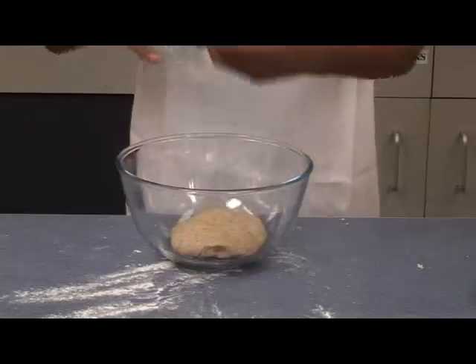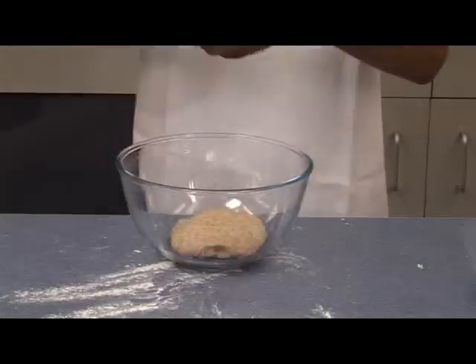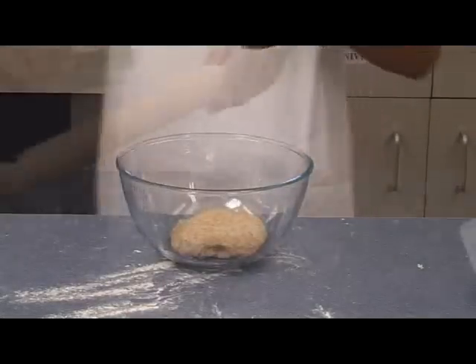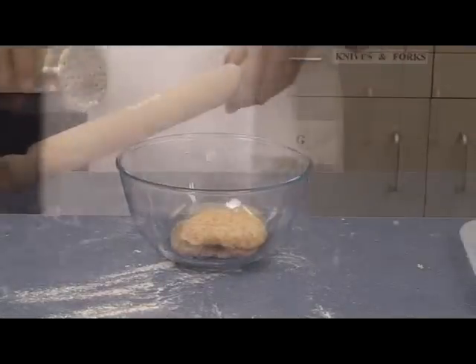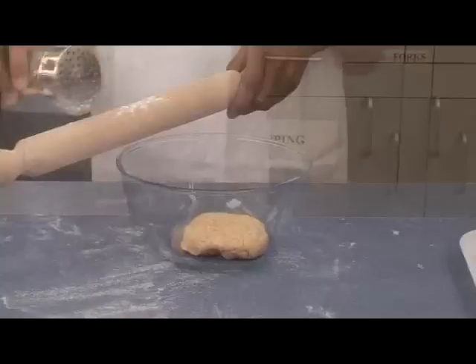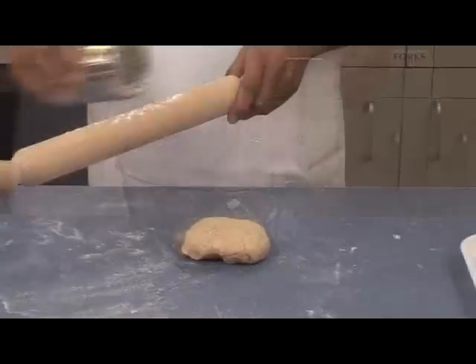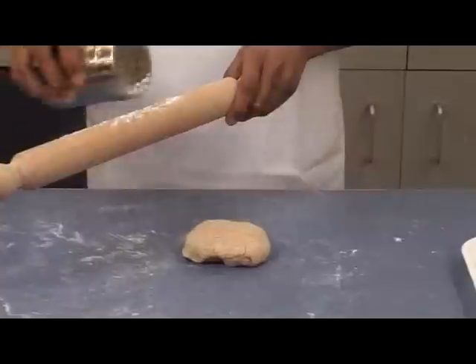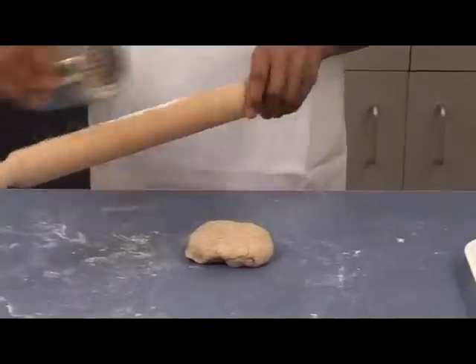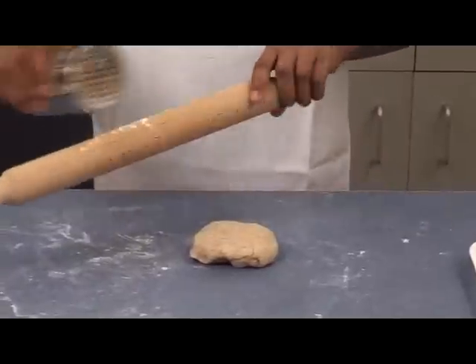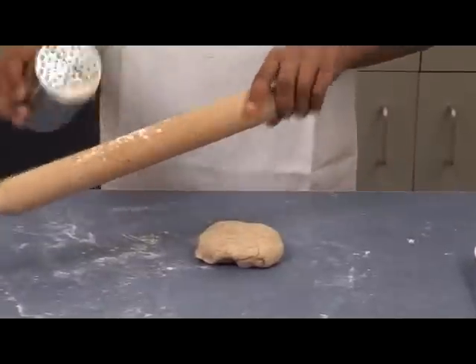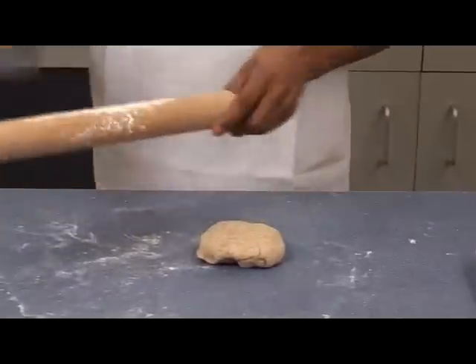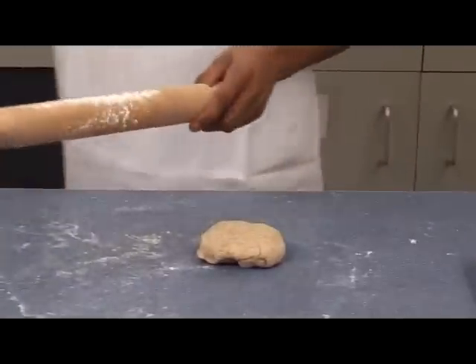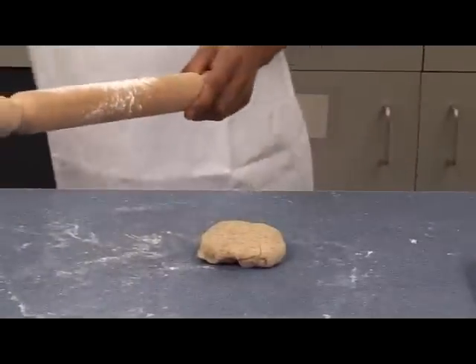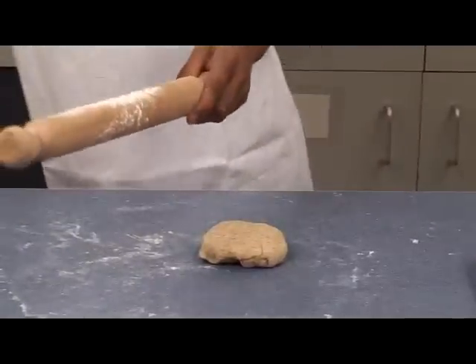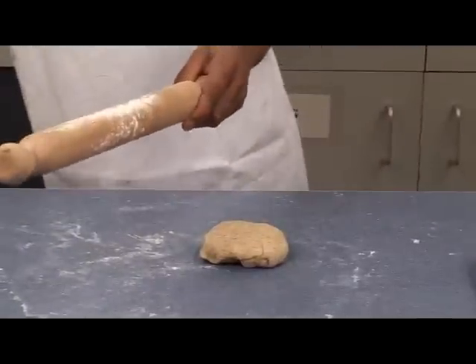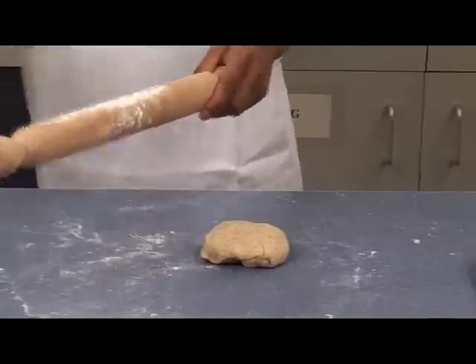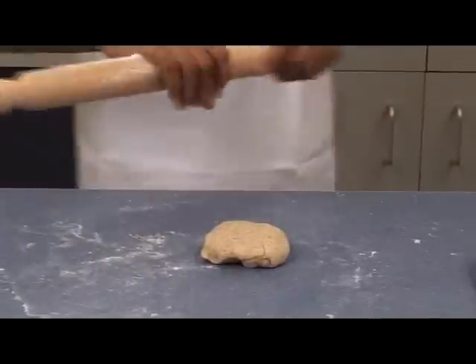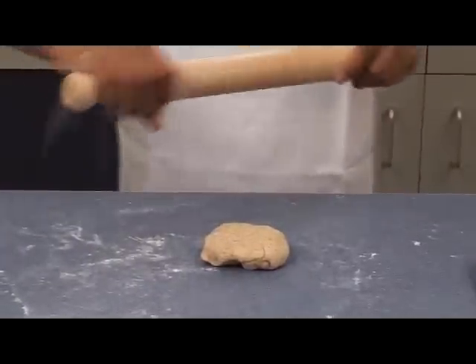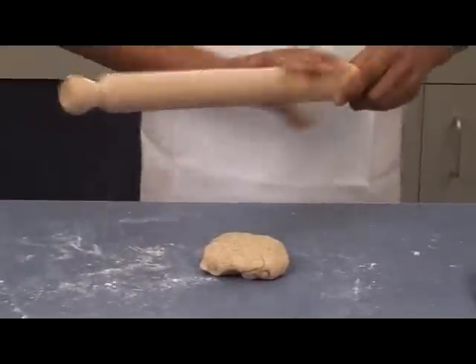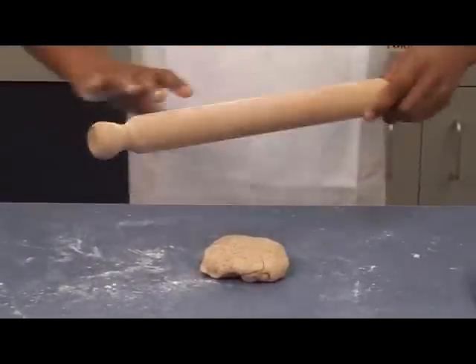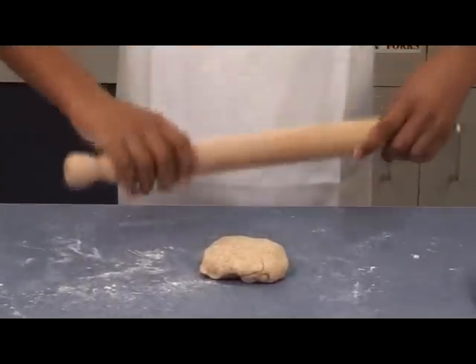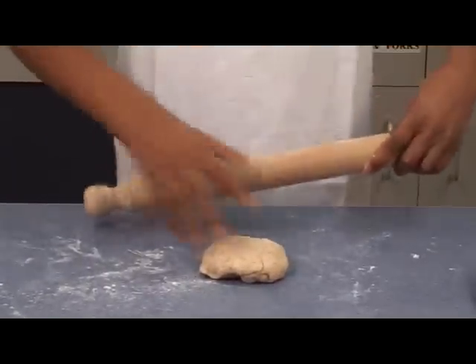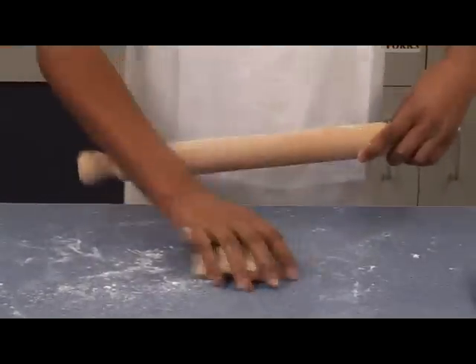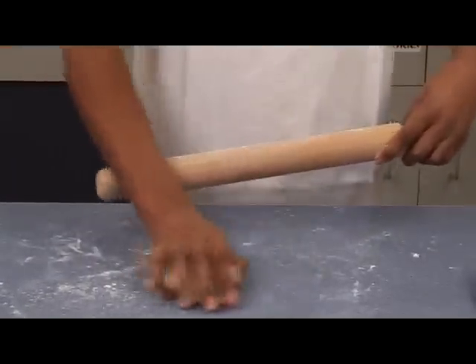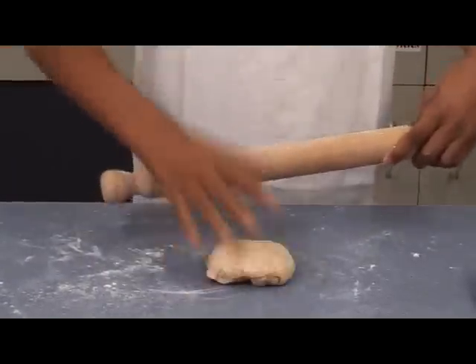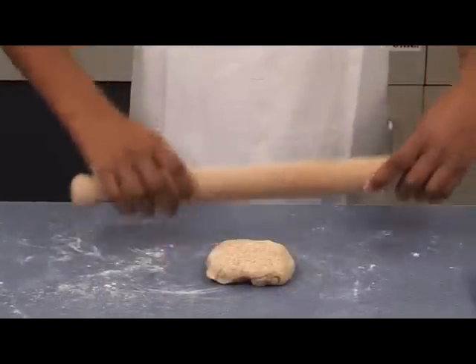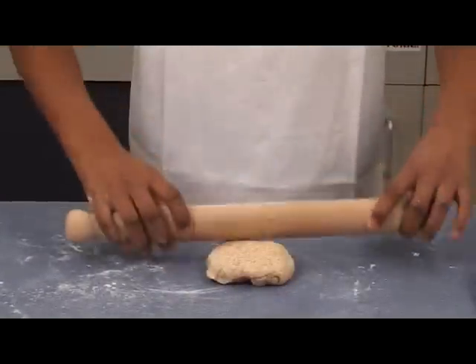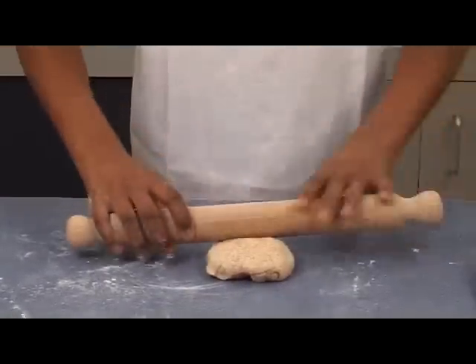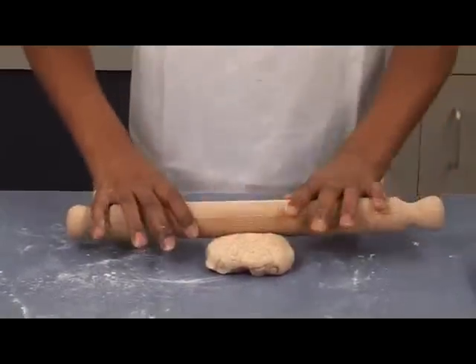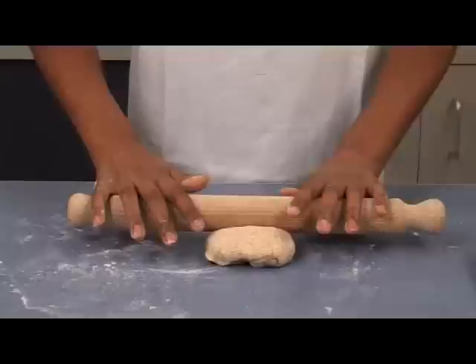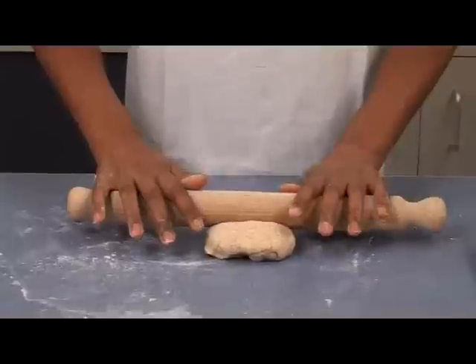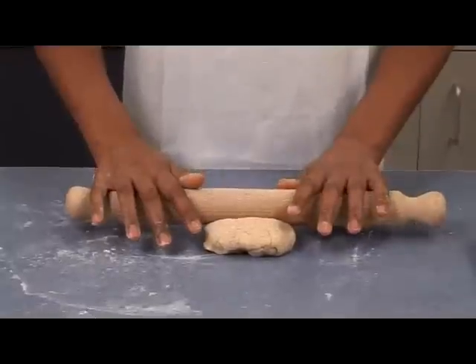When this has happened, roll out the dough into a rectangle, using your hands to help shape the edges.